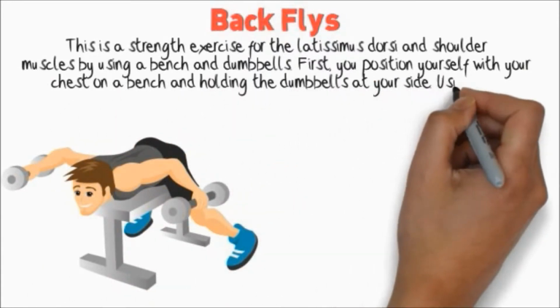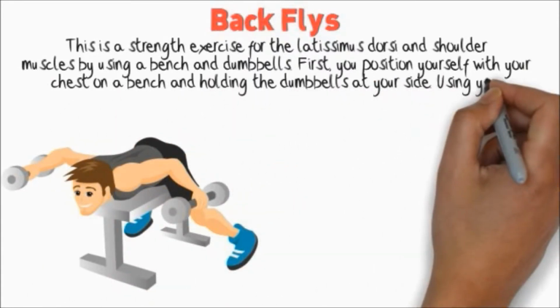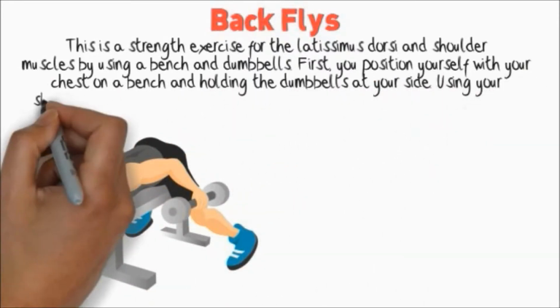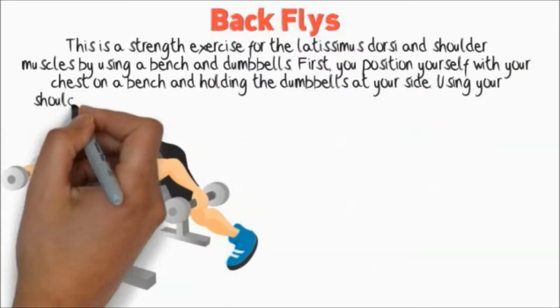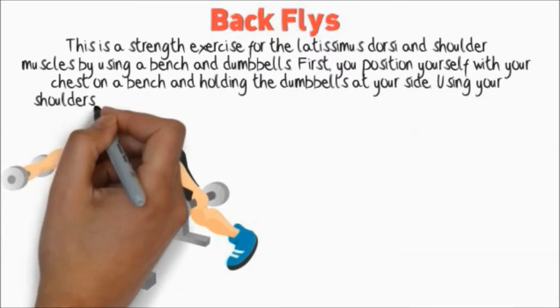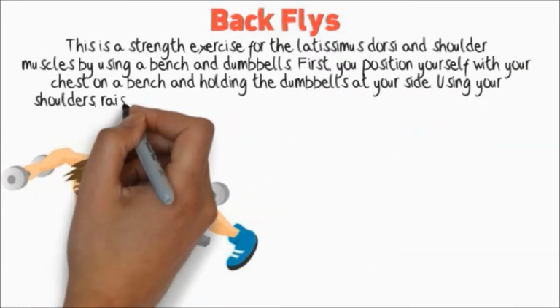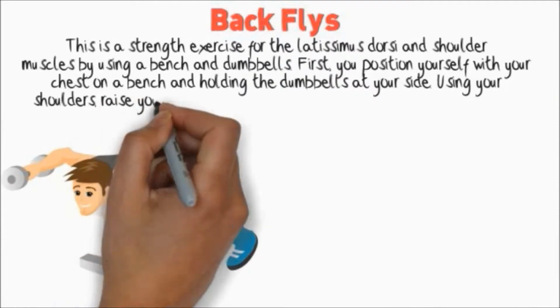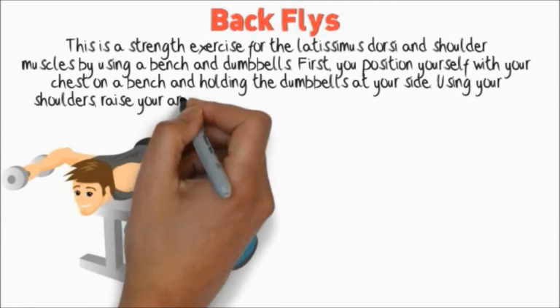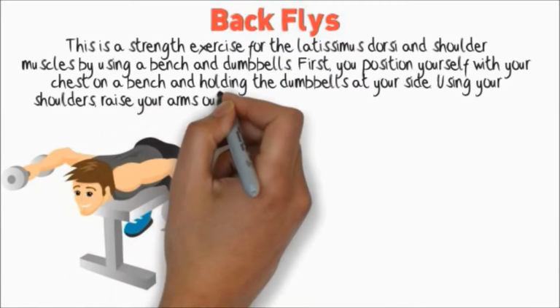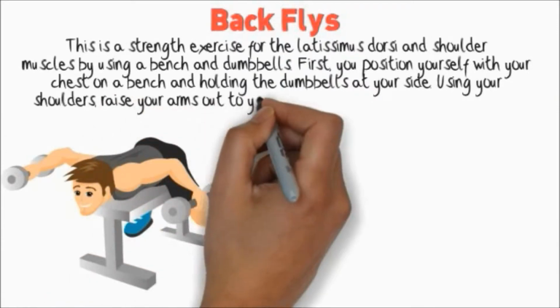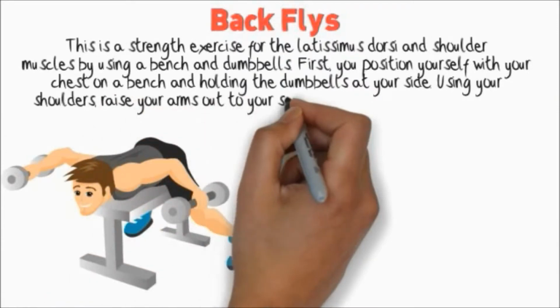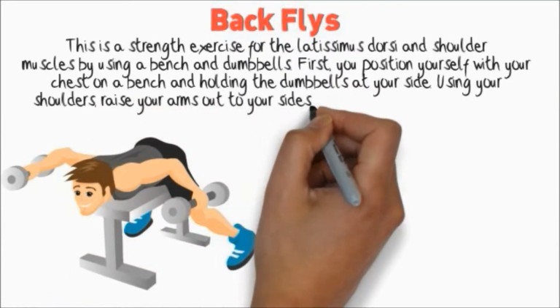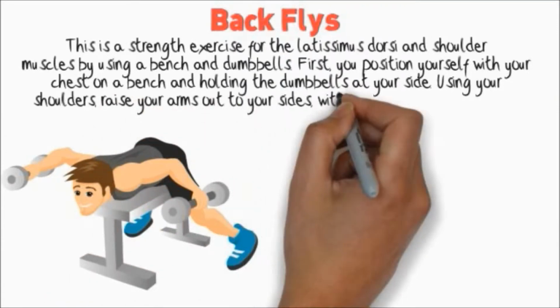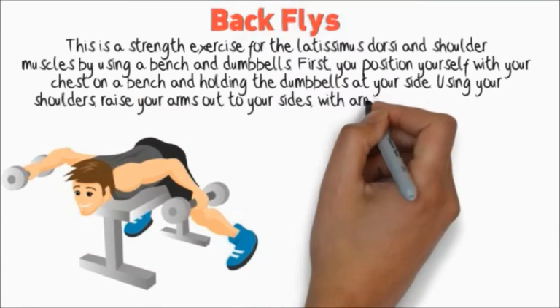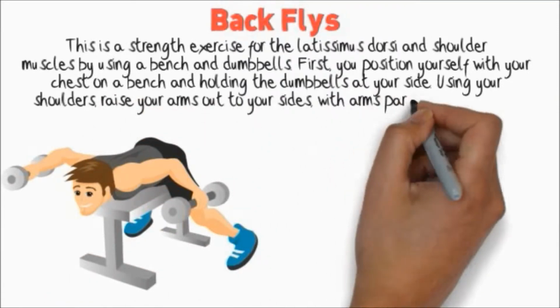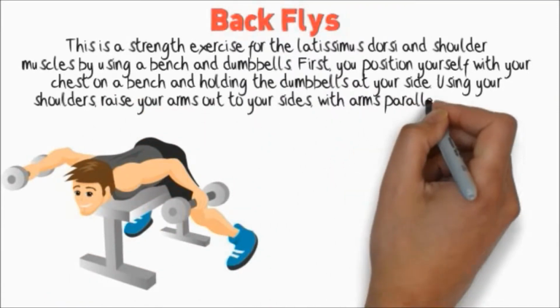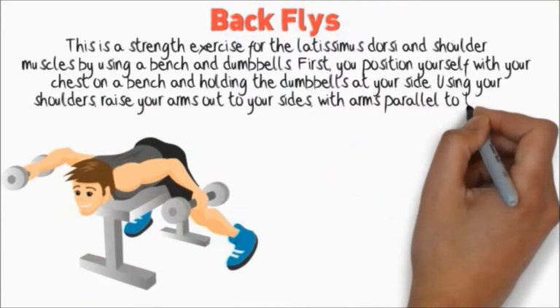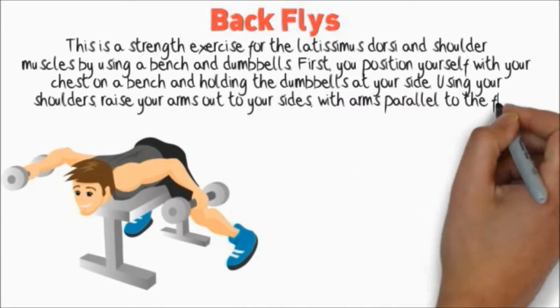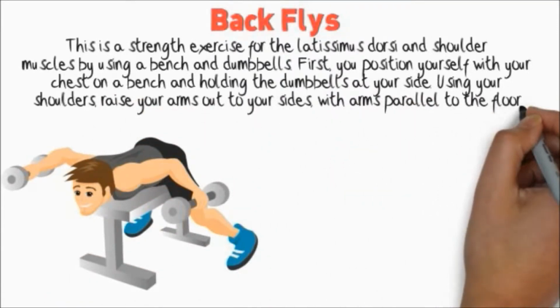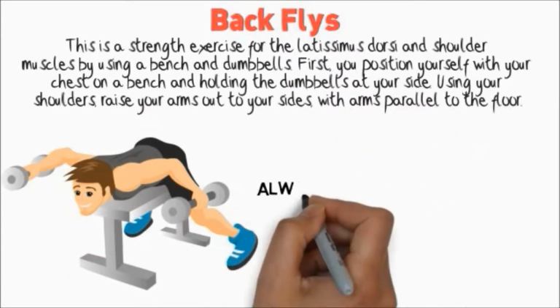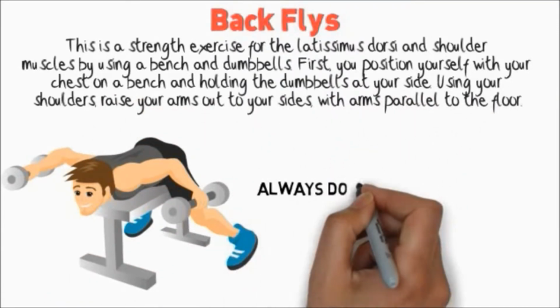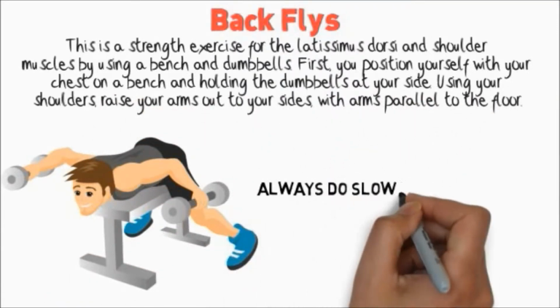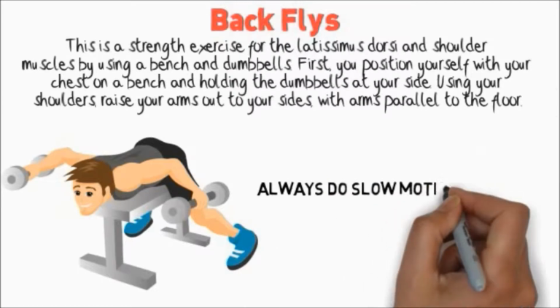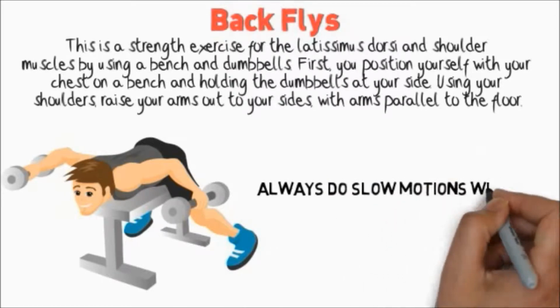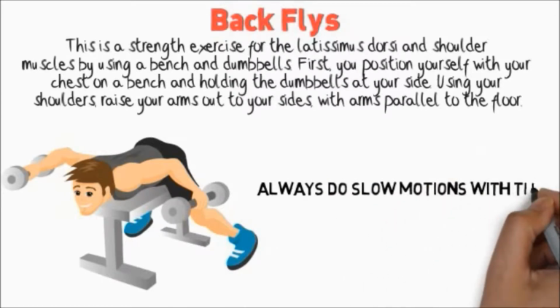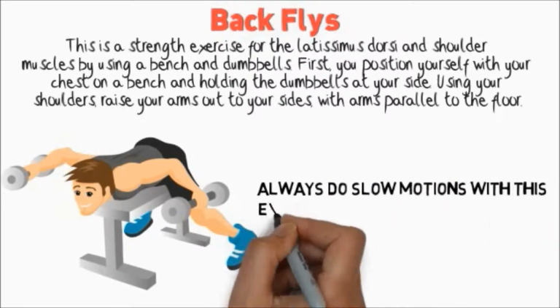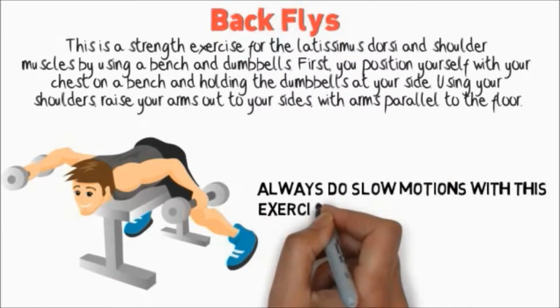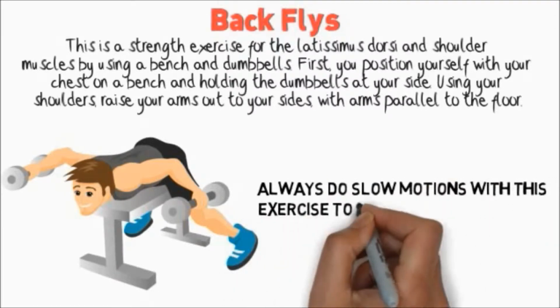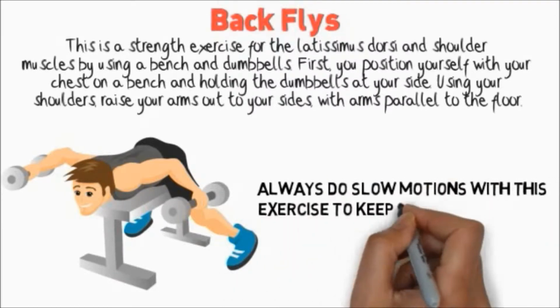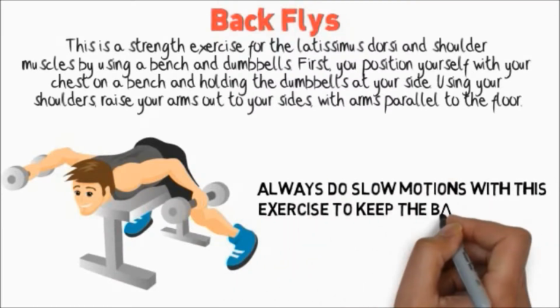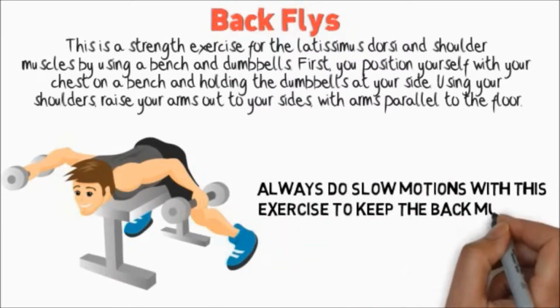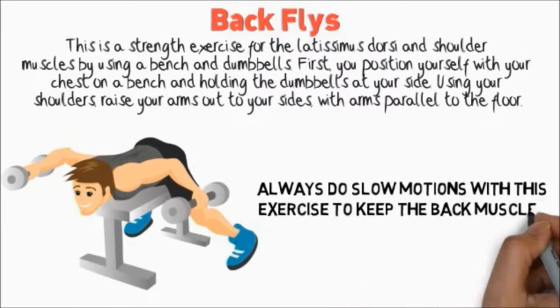Using your shoulders, raise your arms out to your sides with arms parallel to the floor. Always do slow motions with this exercise to keep the back muscles engaged.